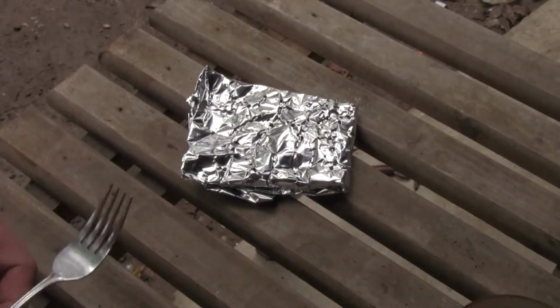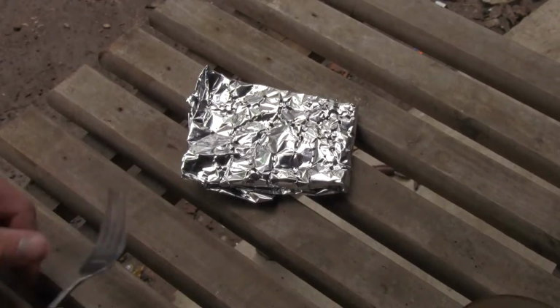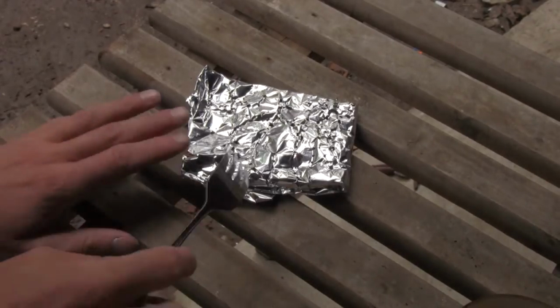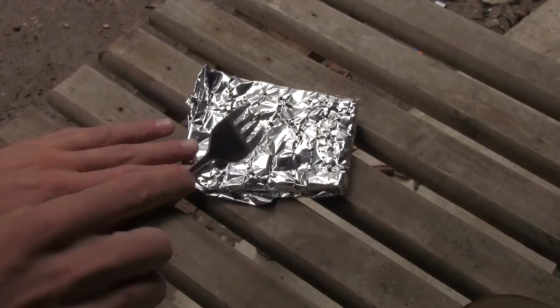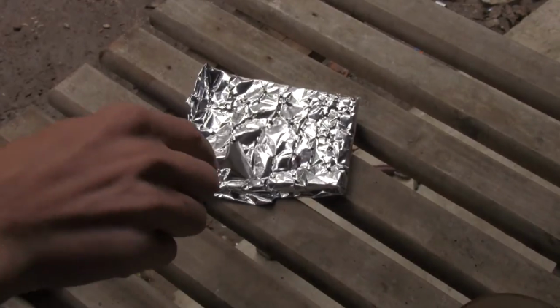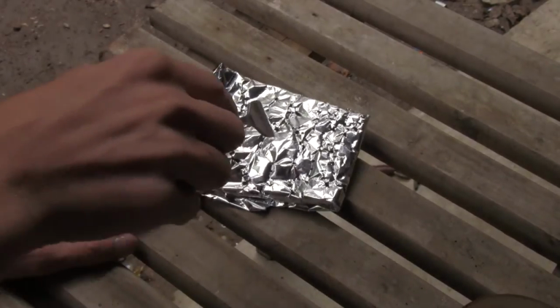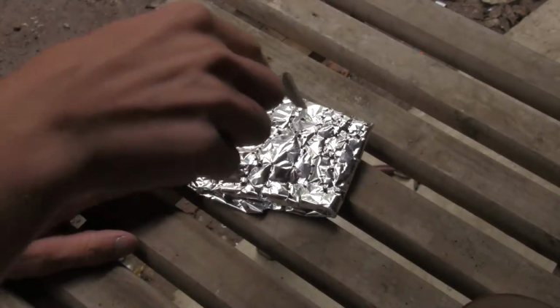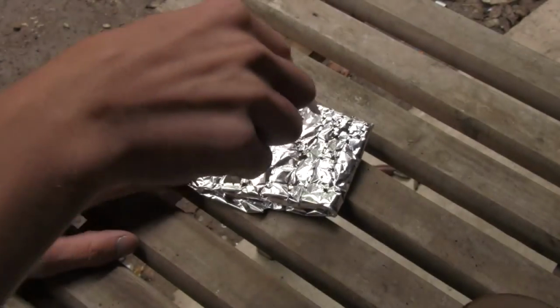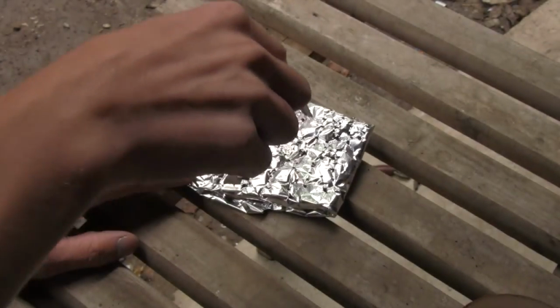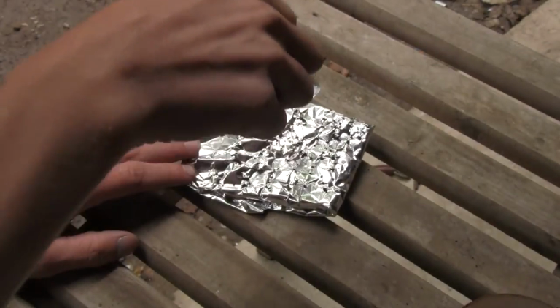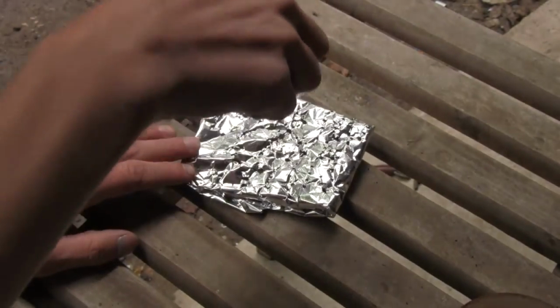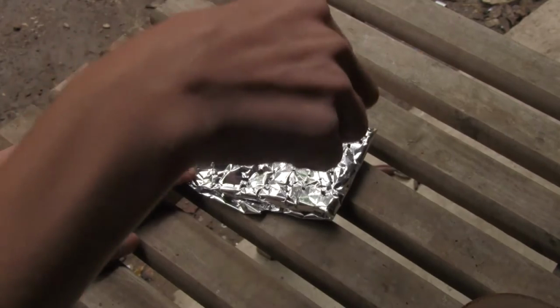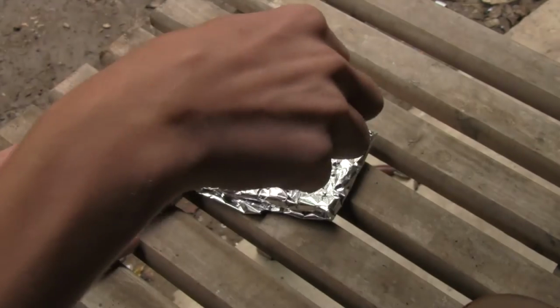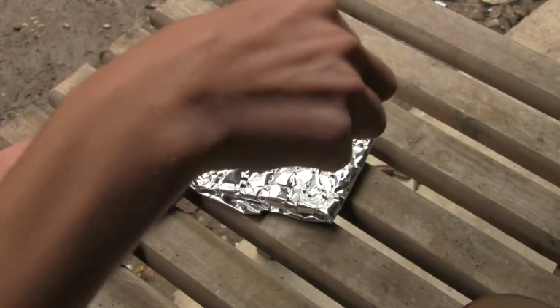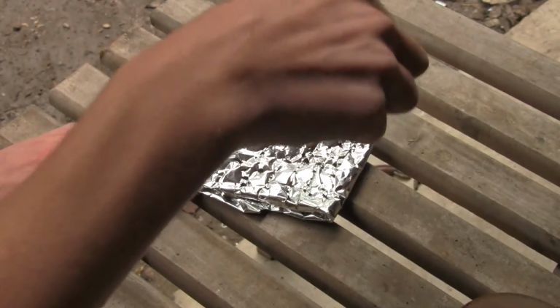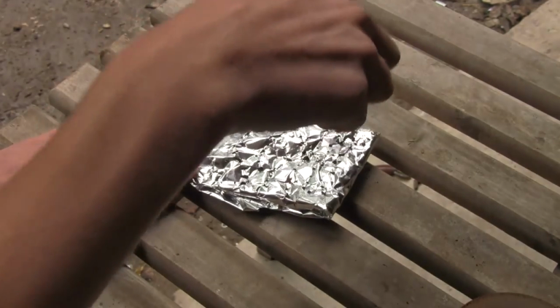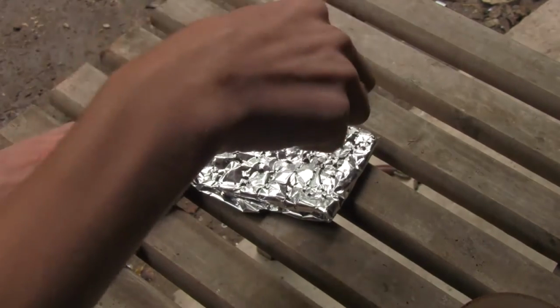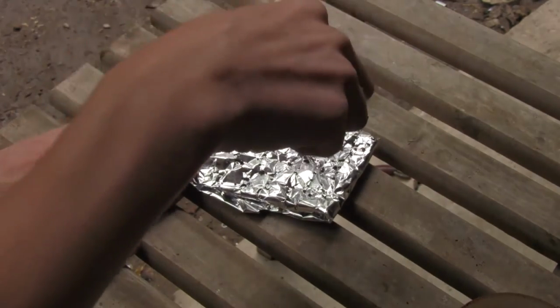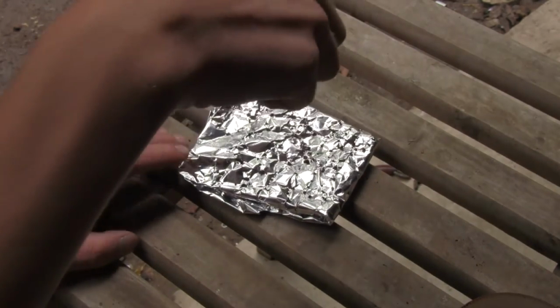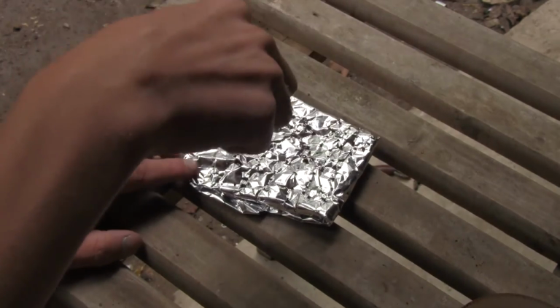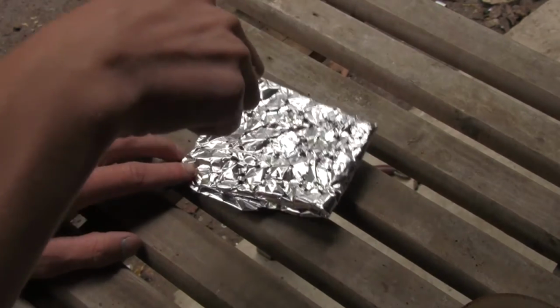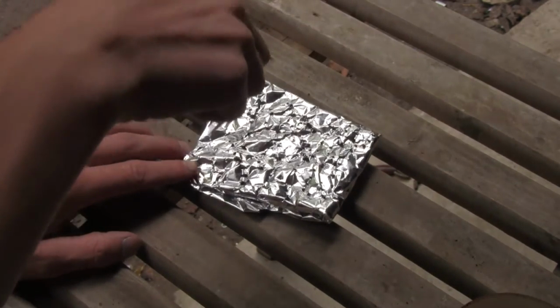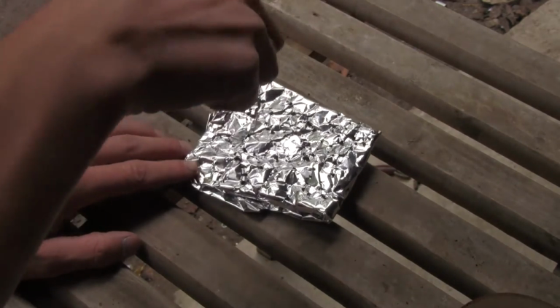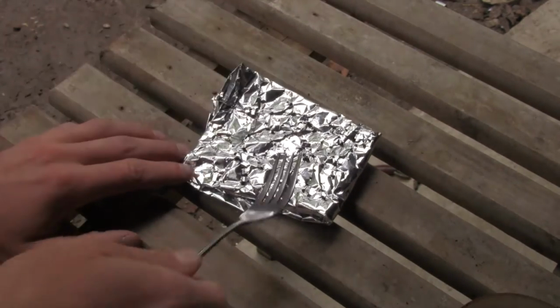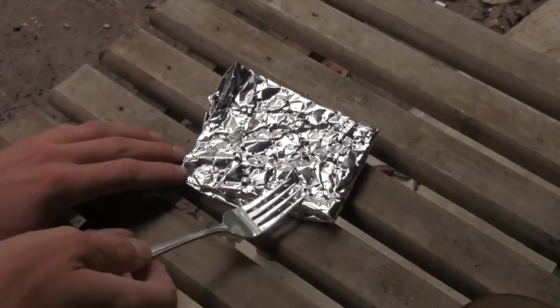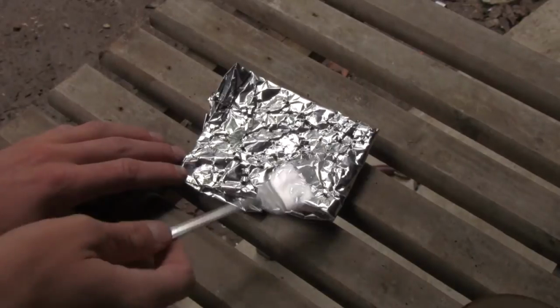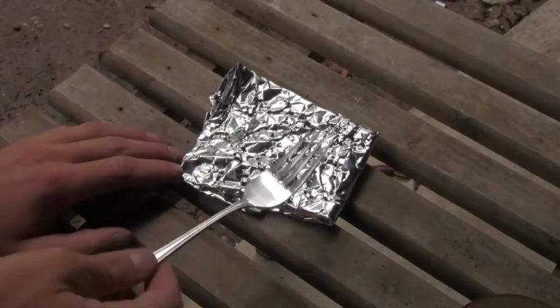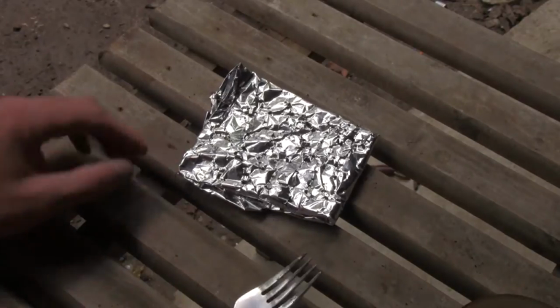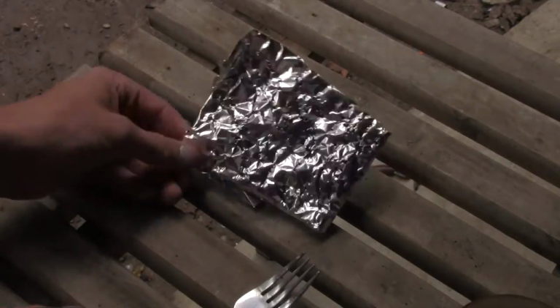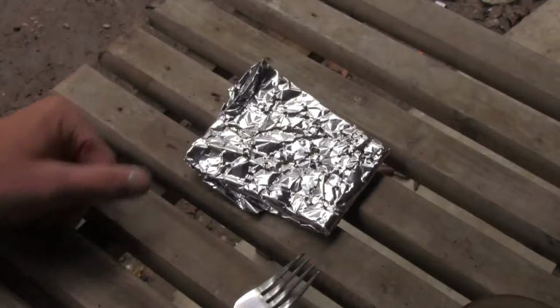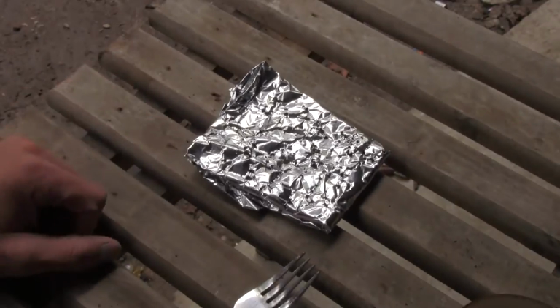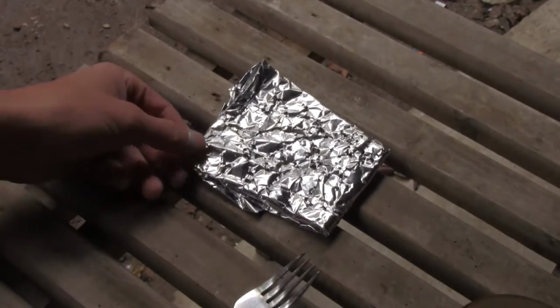Alright, now take your fork and just punch some holes in the tin foil. This will basically allow that wonderful aroma of coffee to escape from this little parcel.